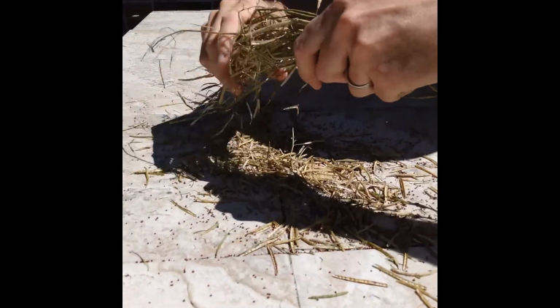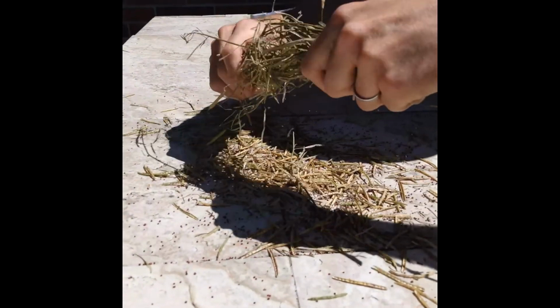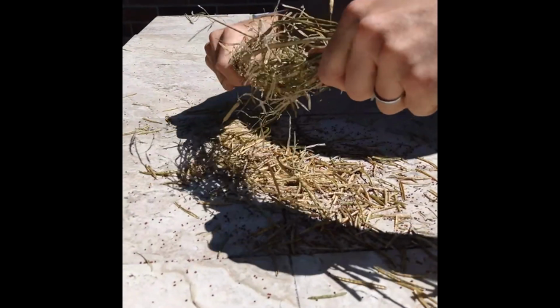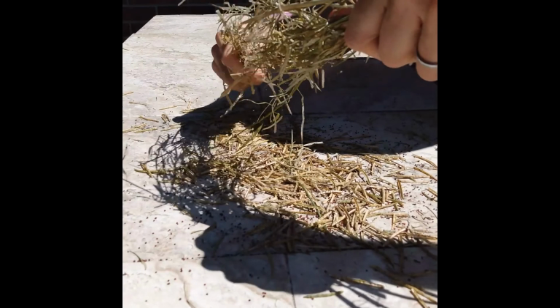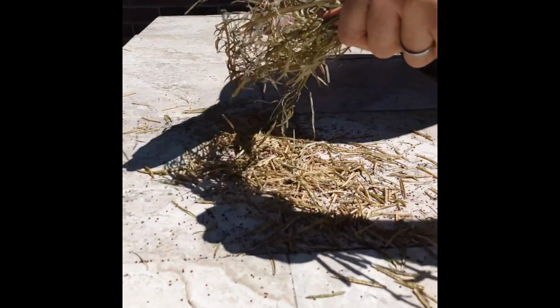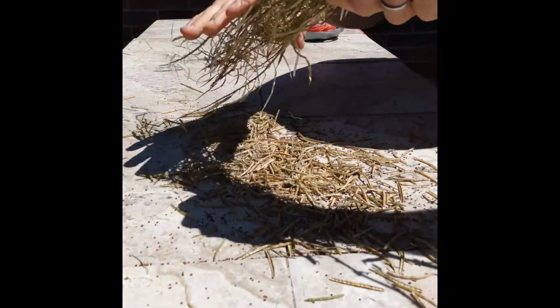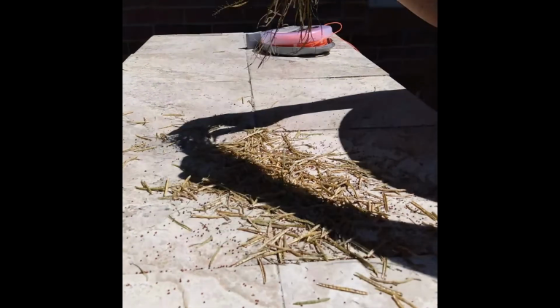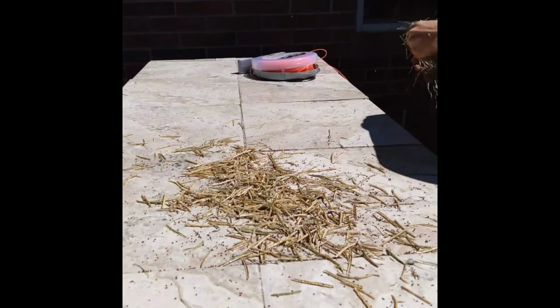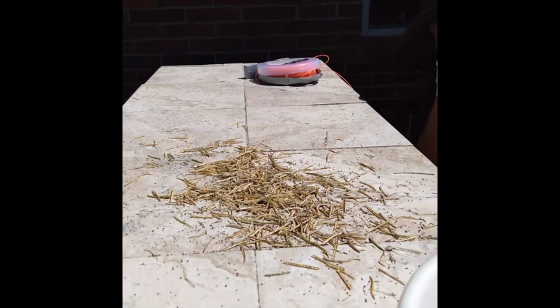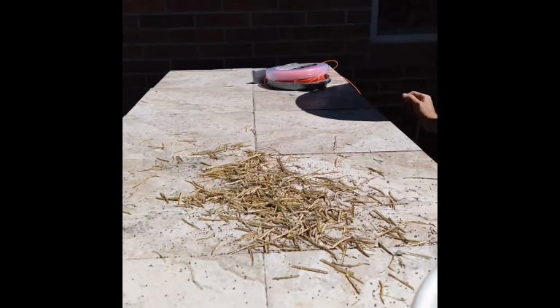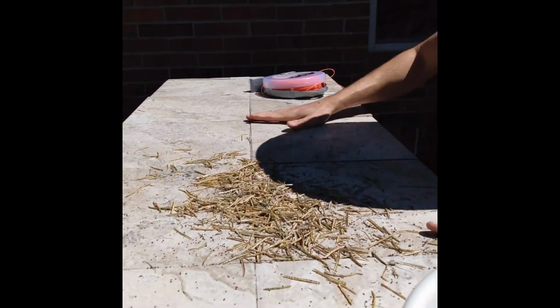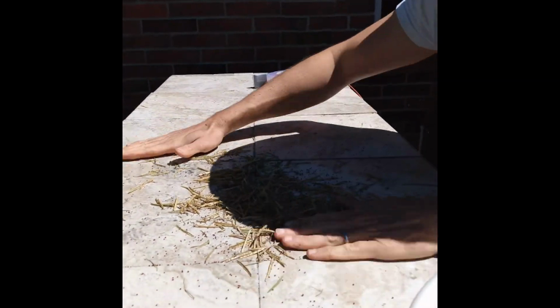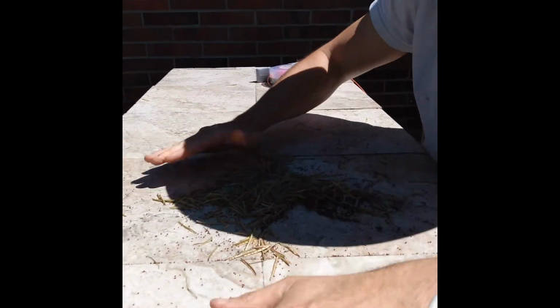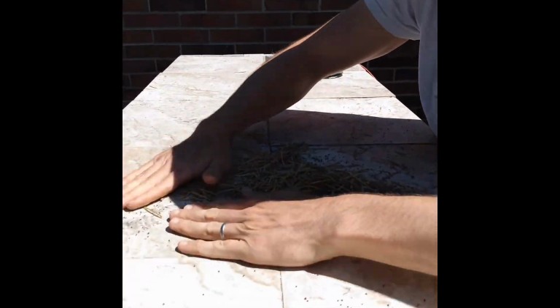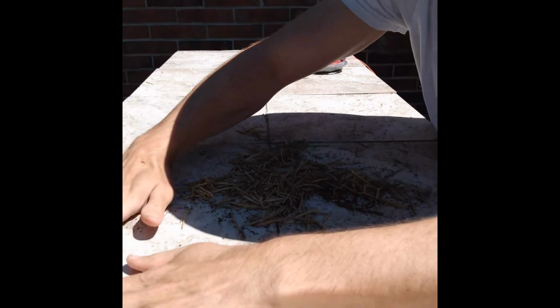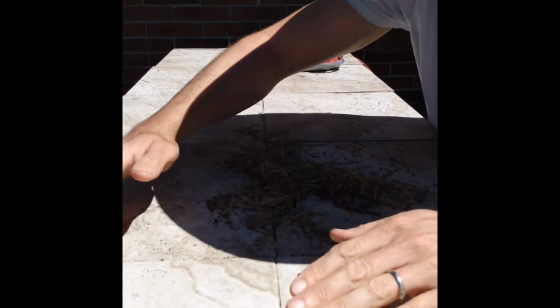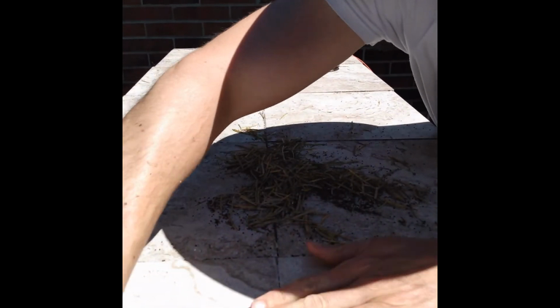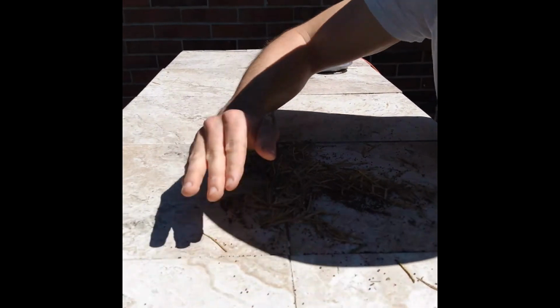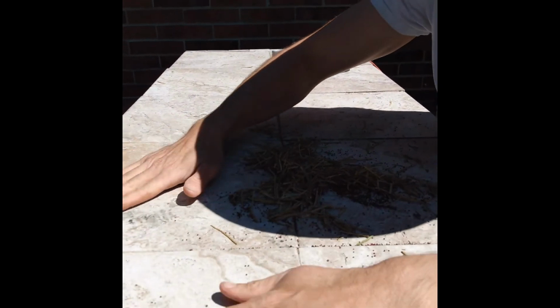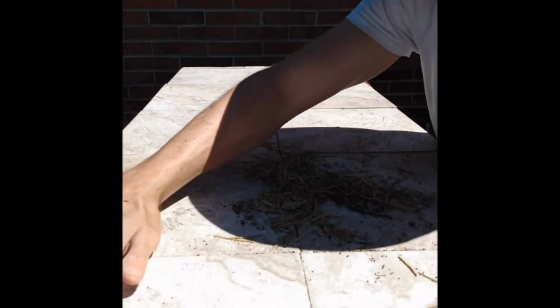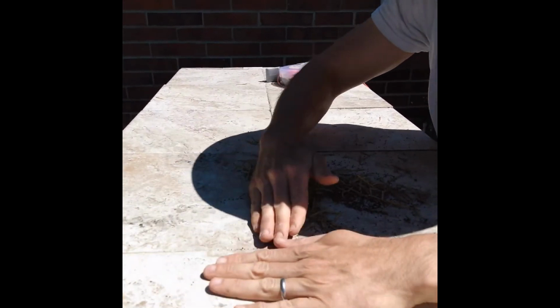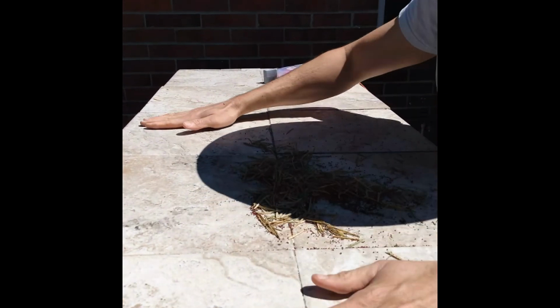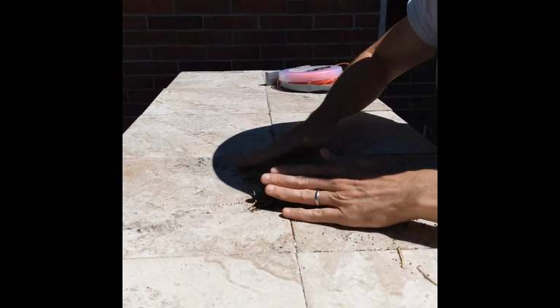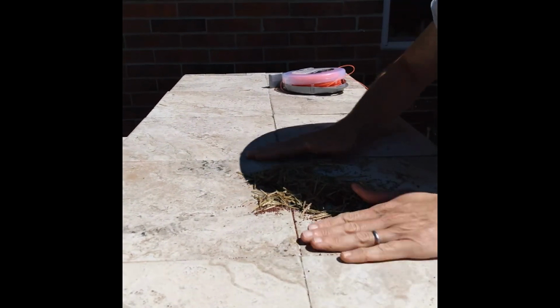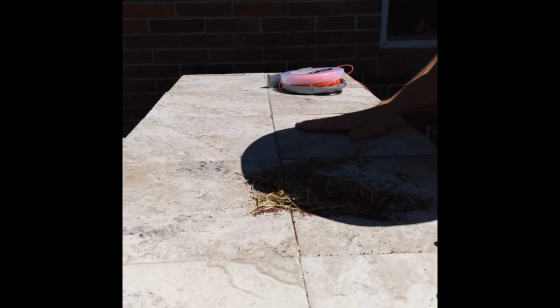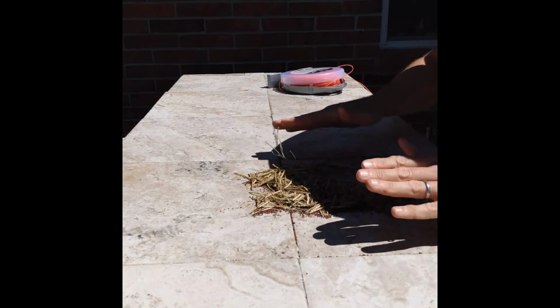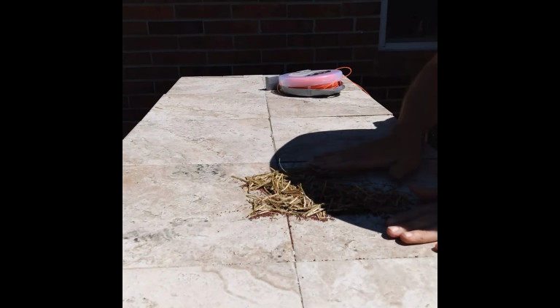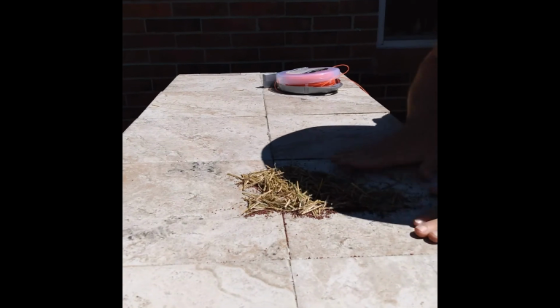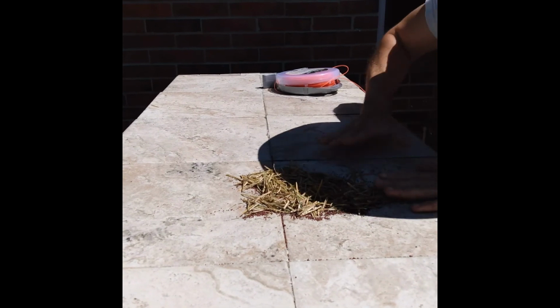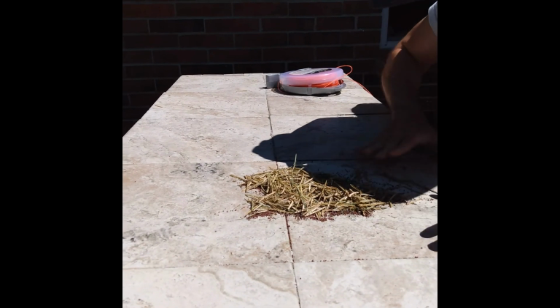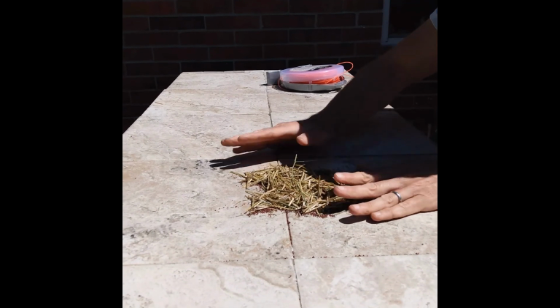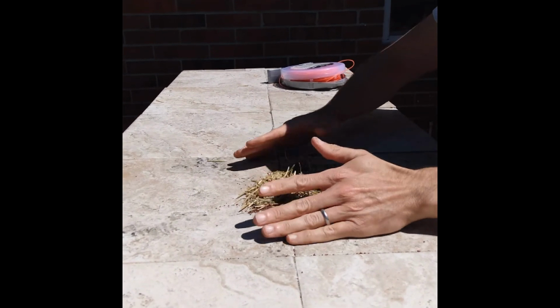Then I pass the seeds and the remaining shaft into a small bucket. Then I spin them around while blowing into them. The shaft flows in the air; the seeds do not, provided, of course, you don't blow overly hard.